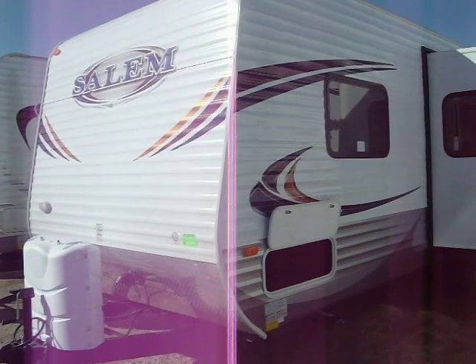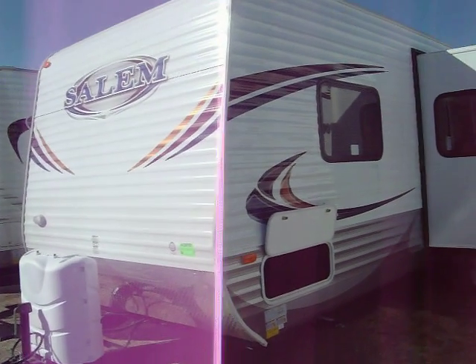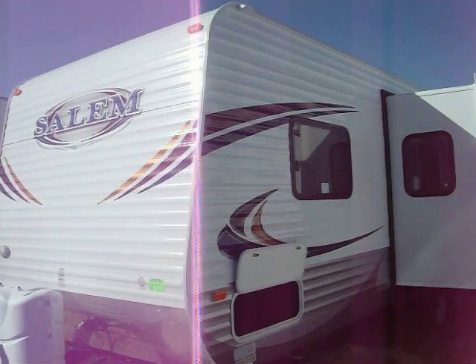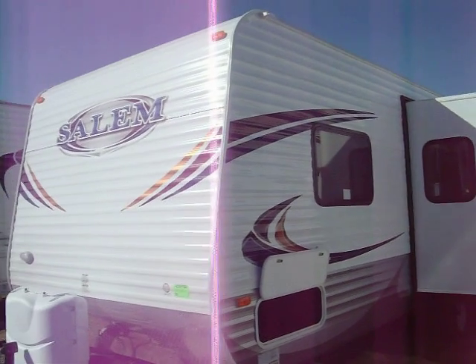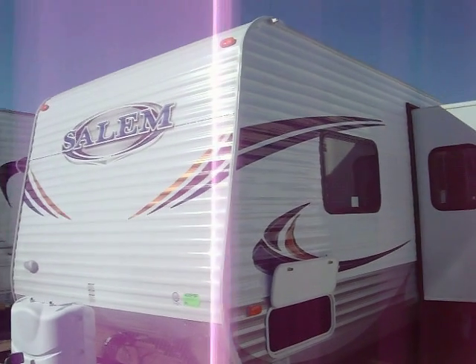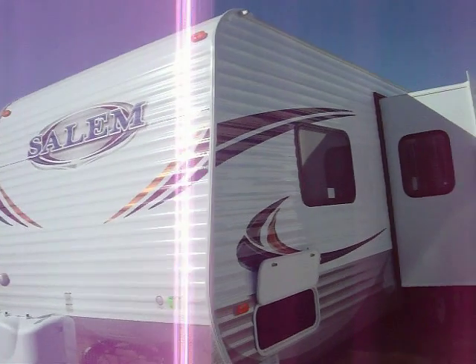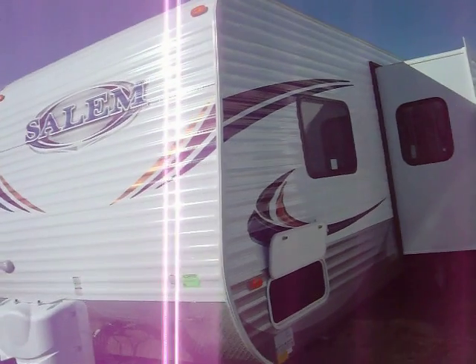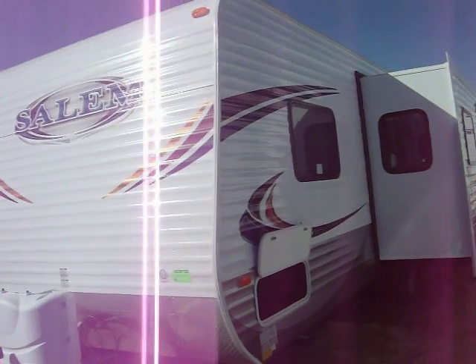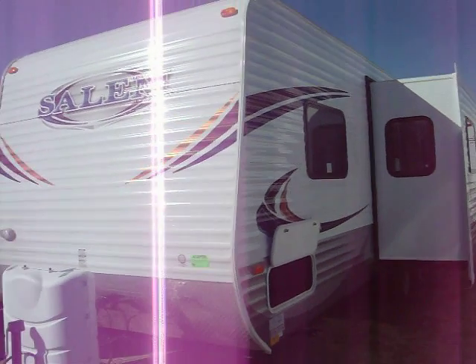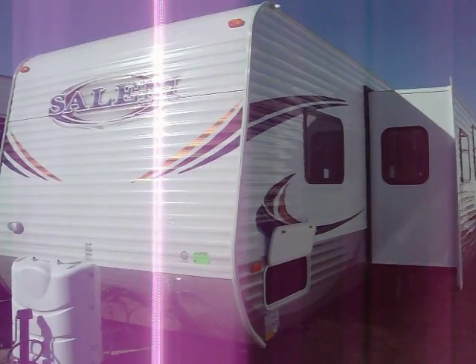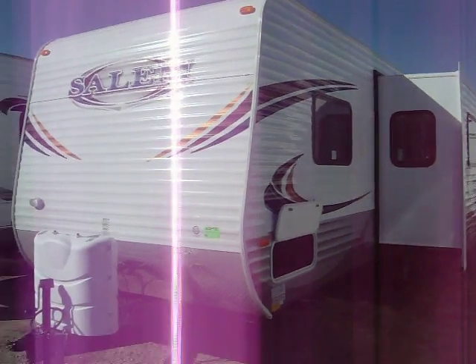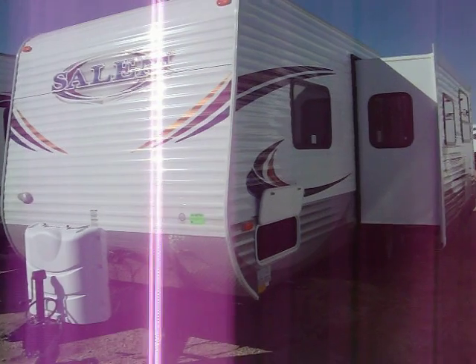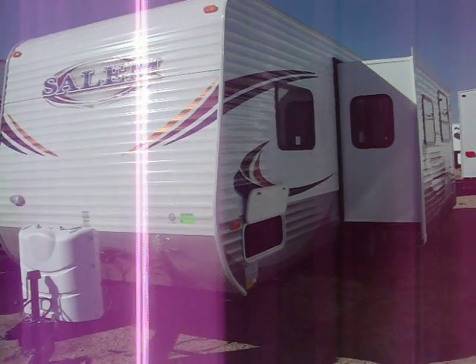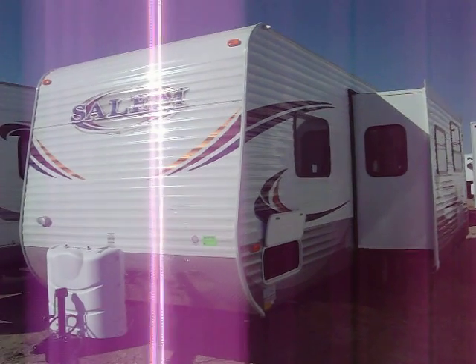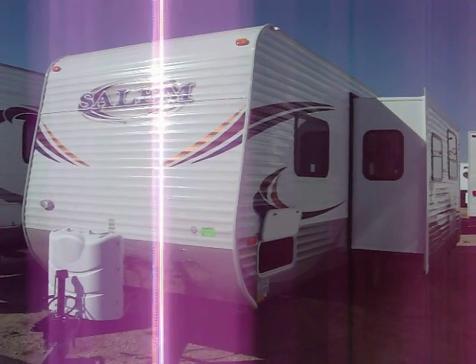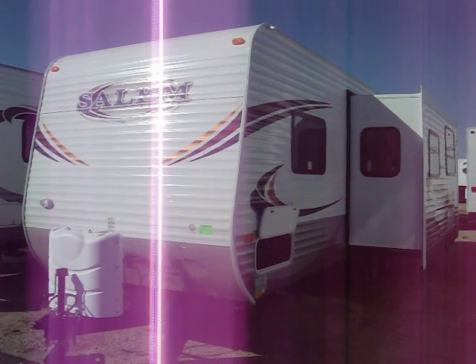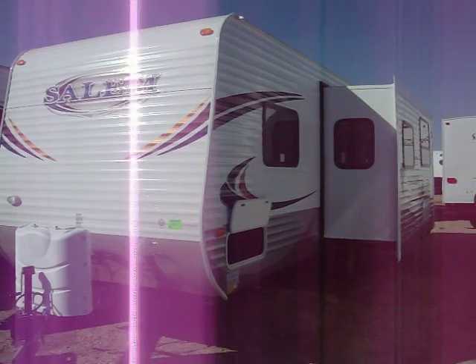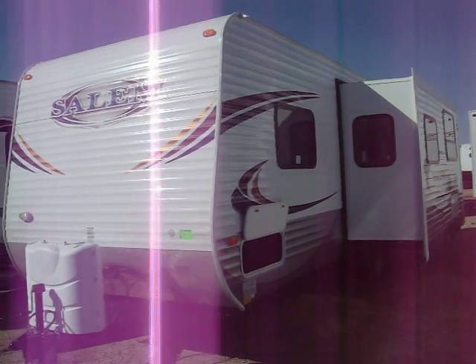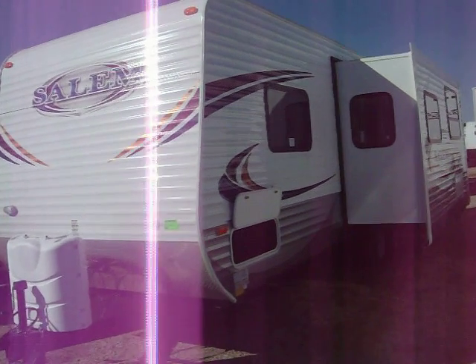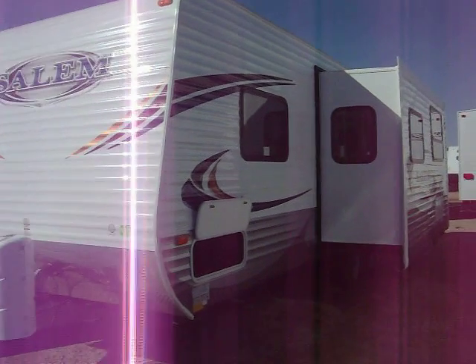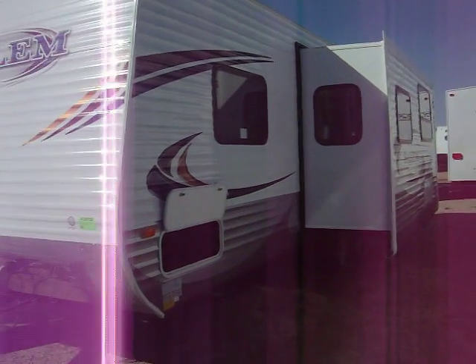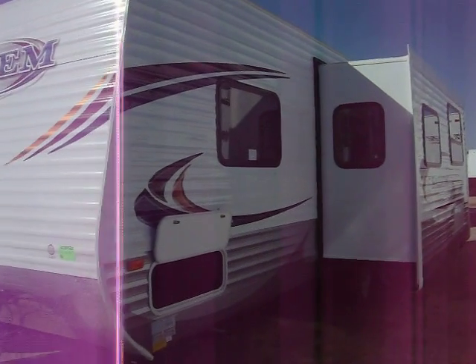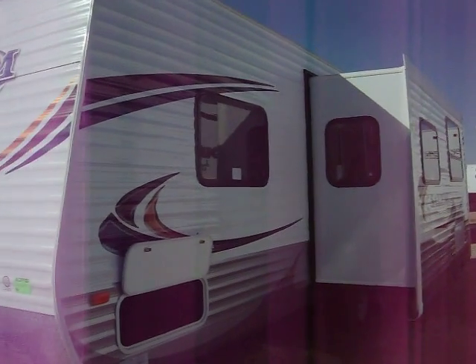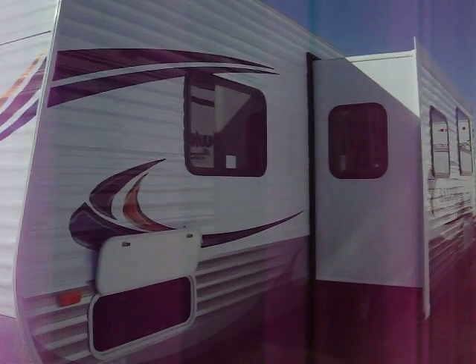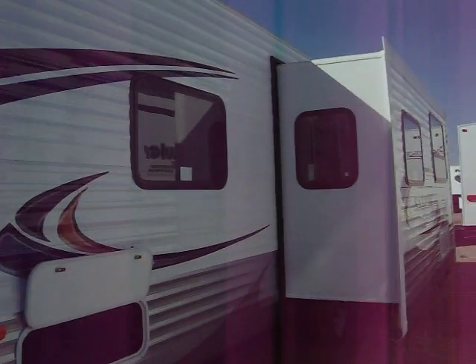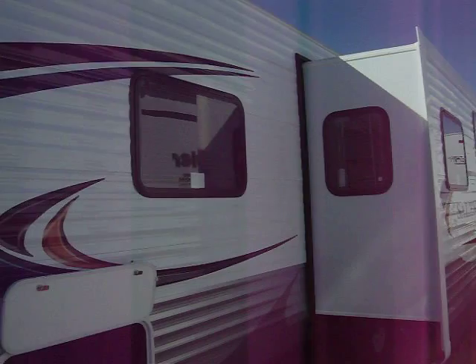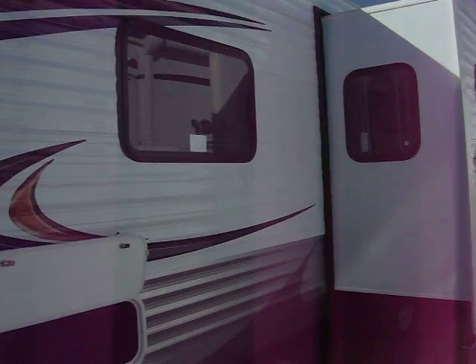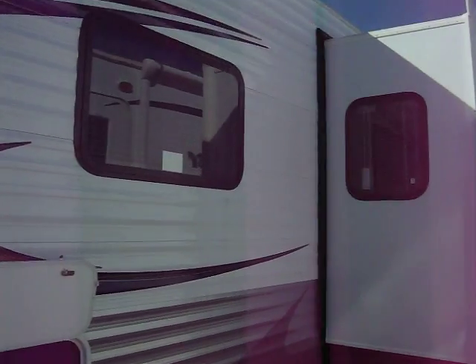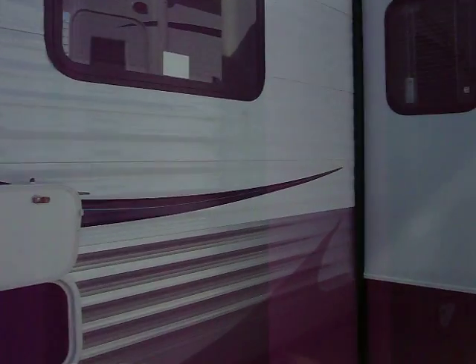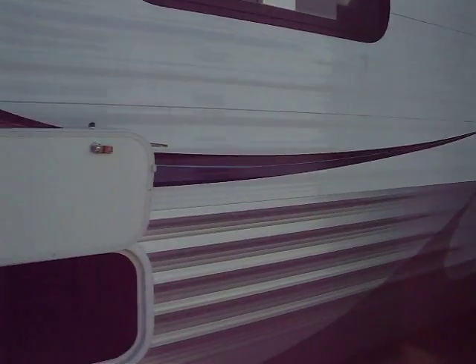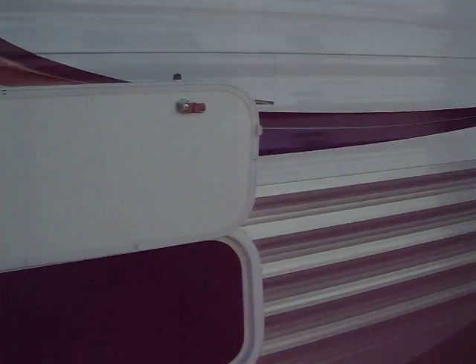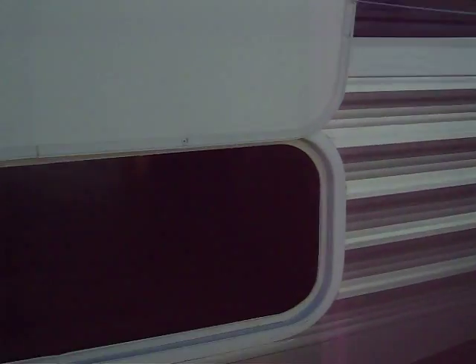This is the 2011 26 T-Bud. It's basically a triple bunk U-shaped dinette. I want to give you a walk around and kind of give you an idea of what it all entails.